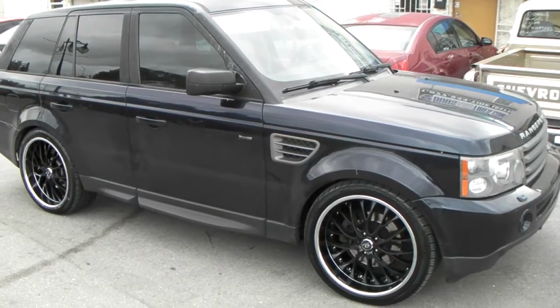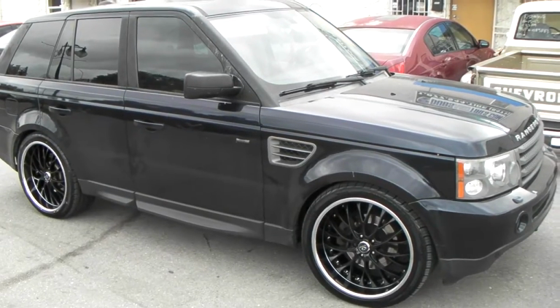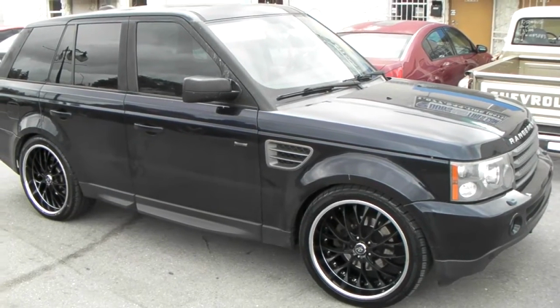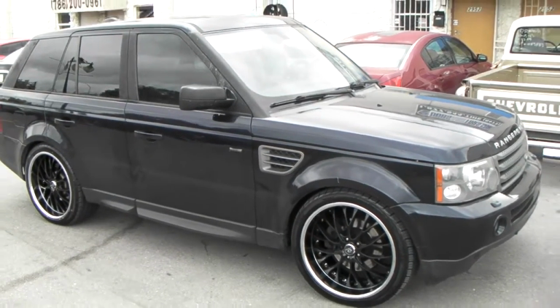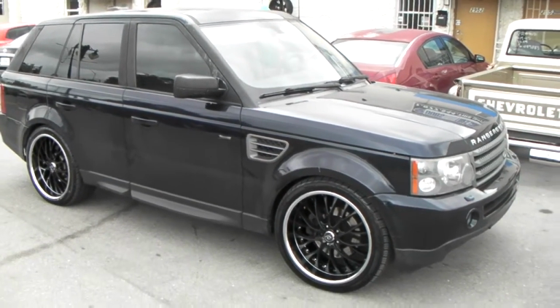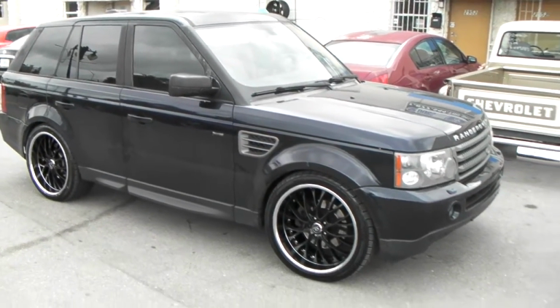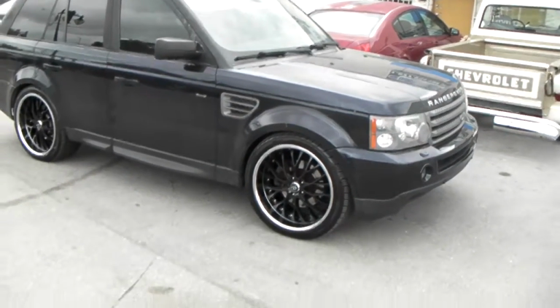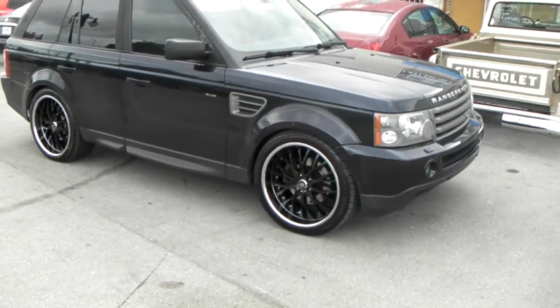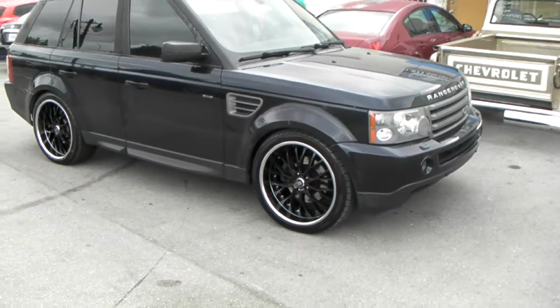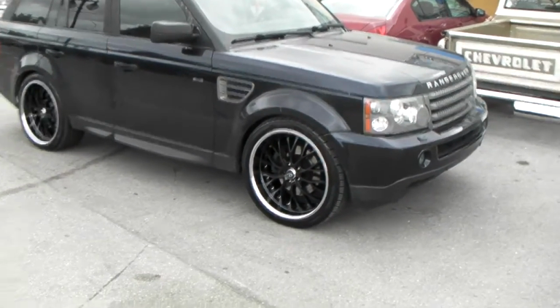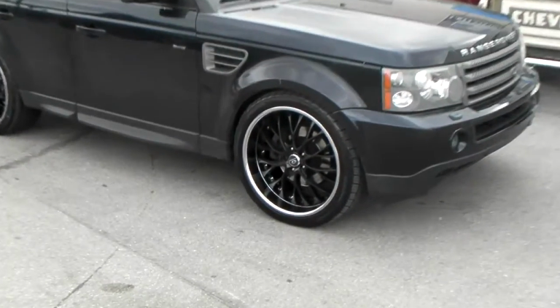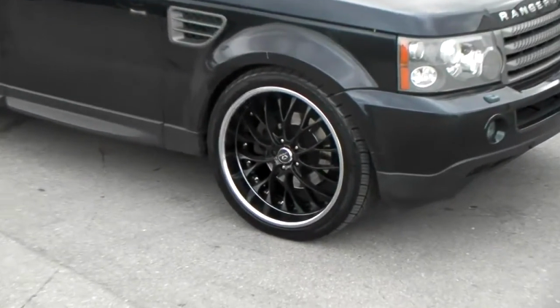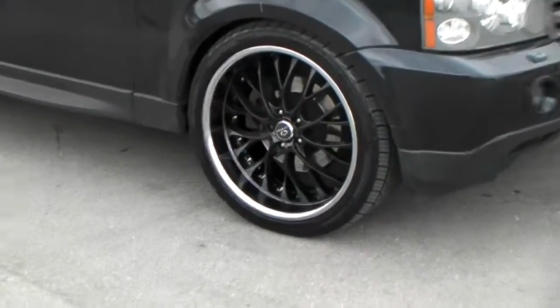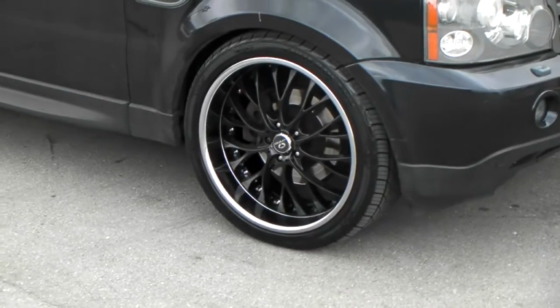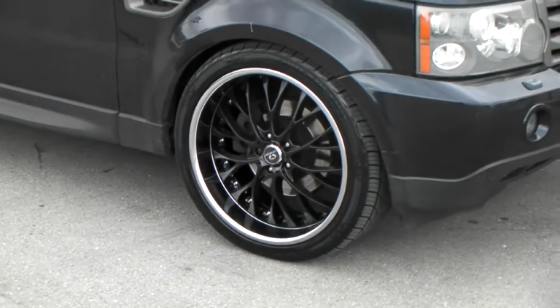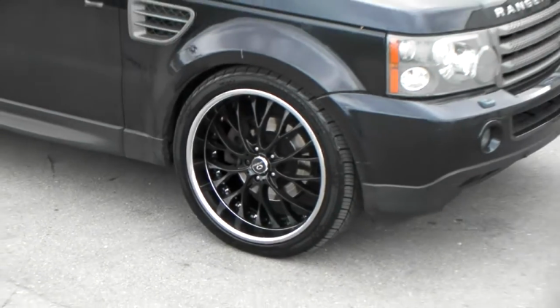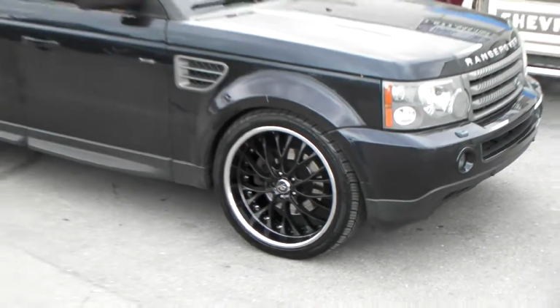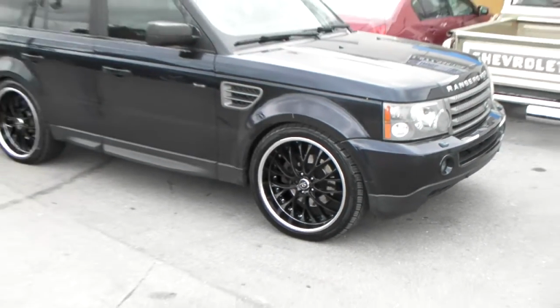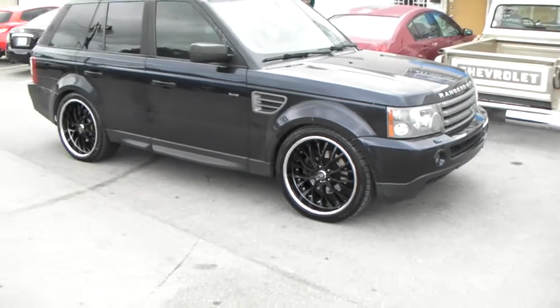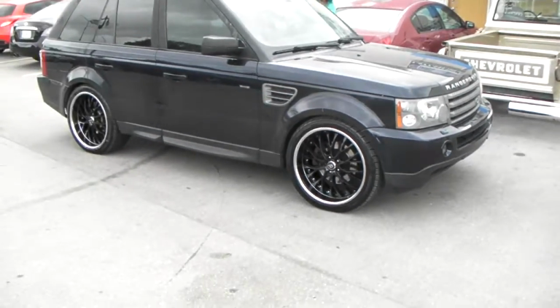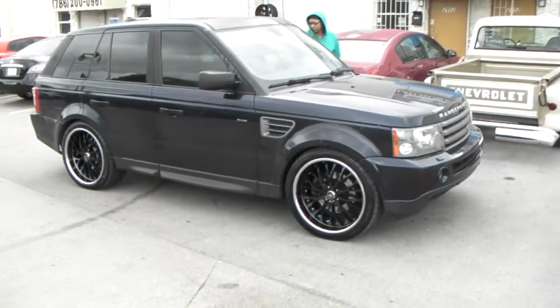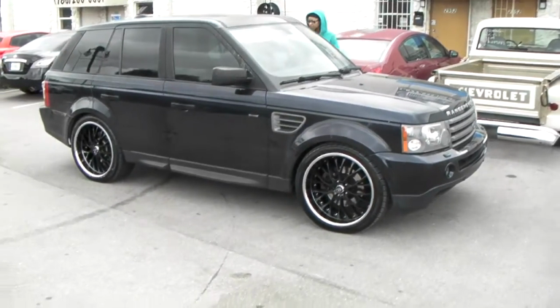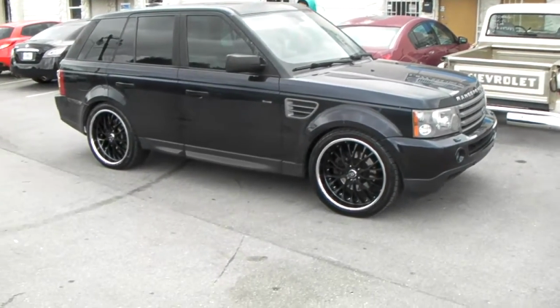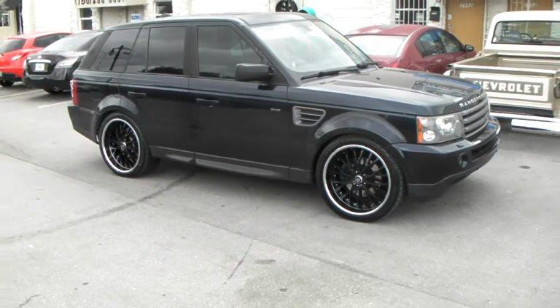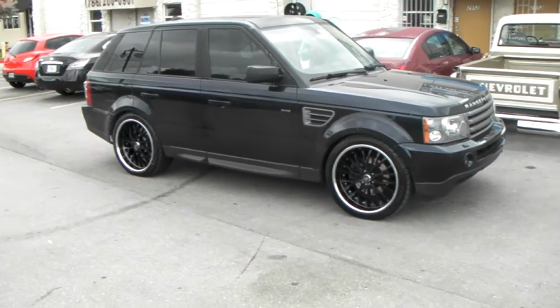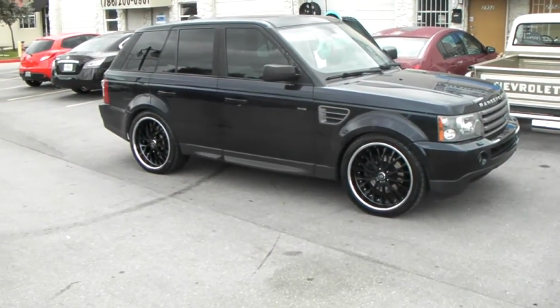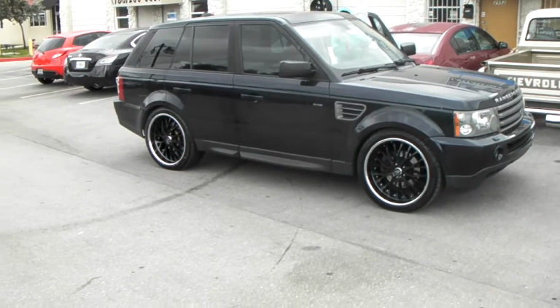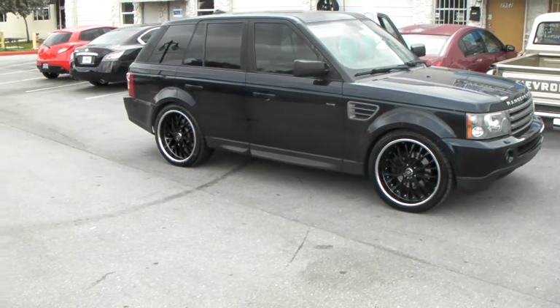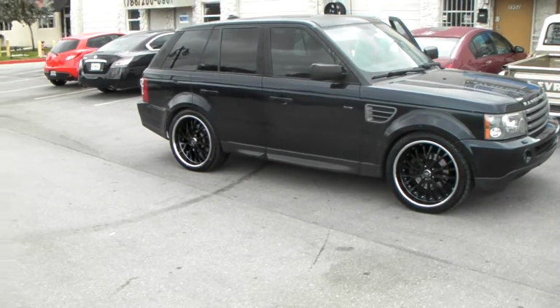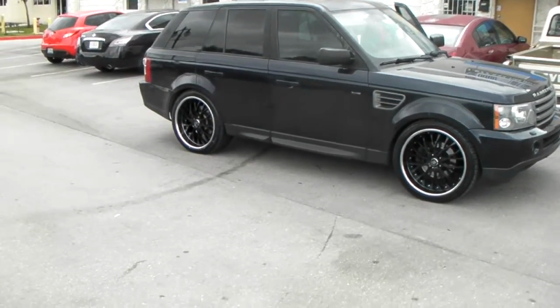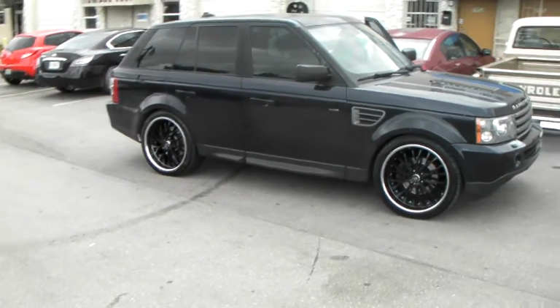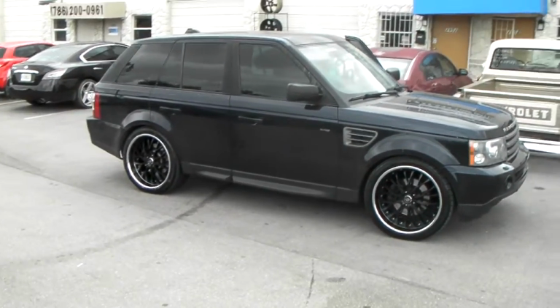Right now we are looking at a 2008 Range Rover with the Lorenzo WL27 black face with the chrome lip. 22 by 10 all the way around with a plus 40 offset and the 285 35 22.